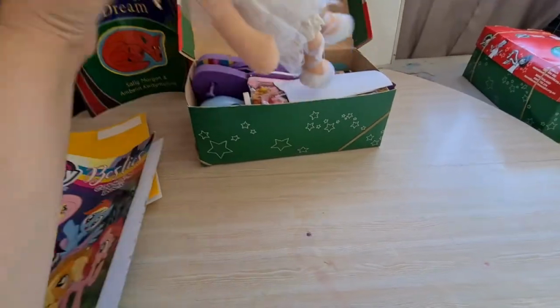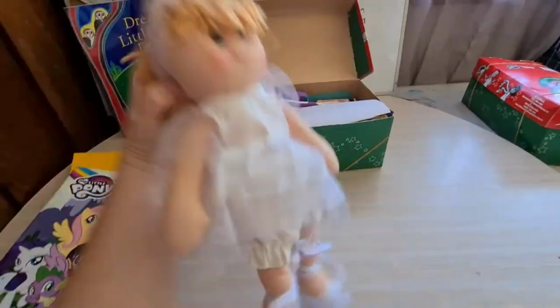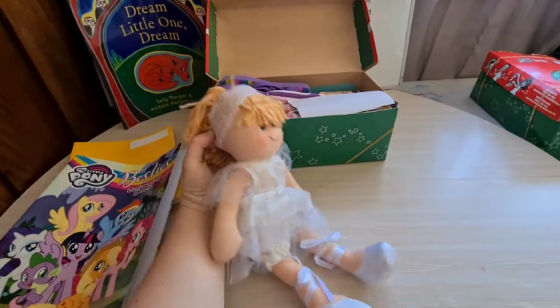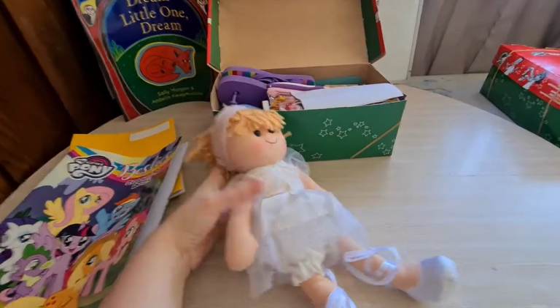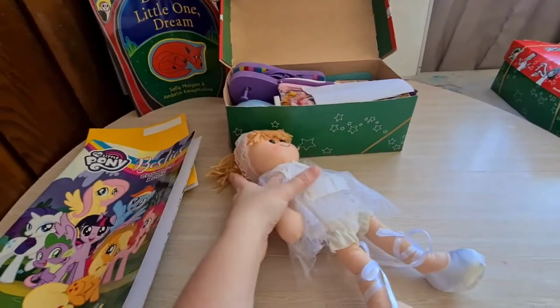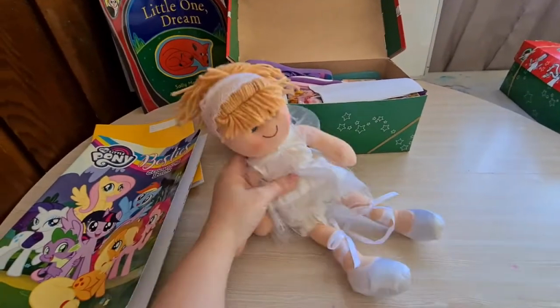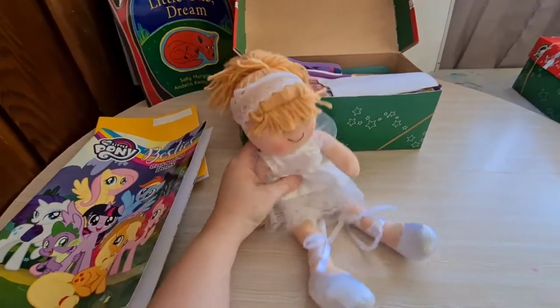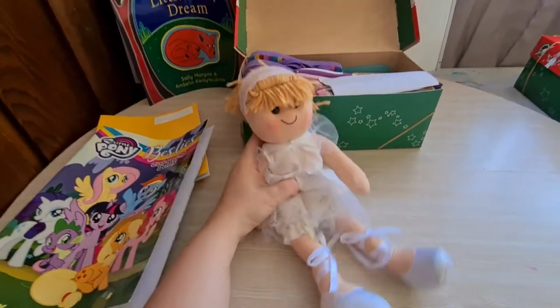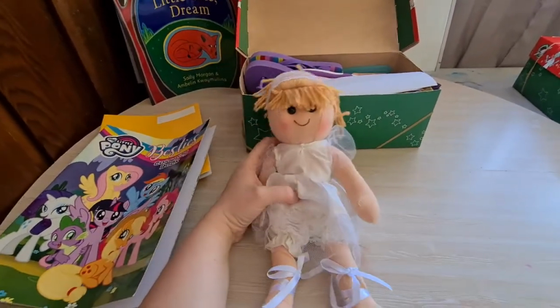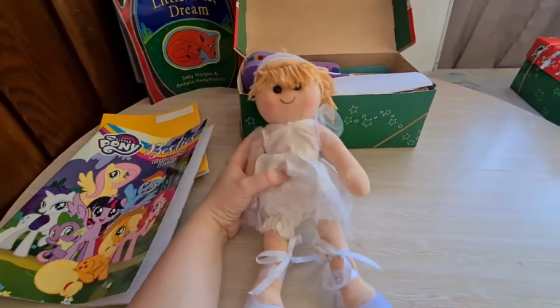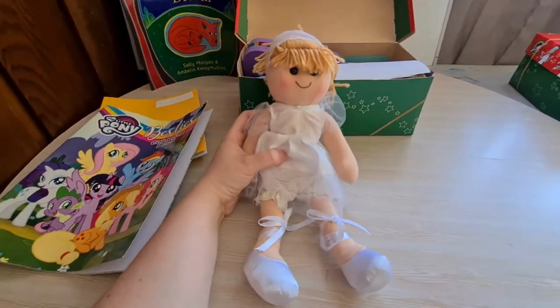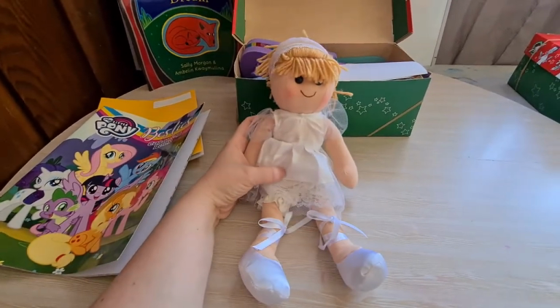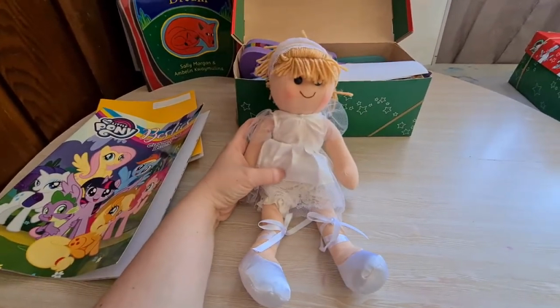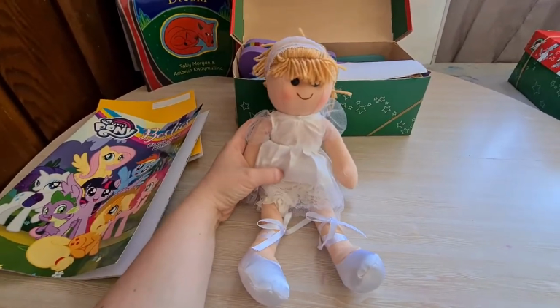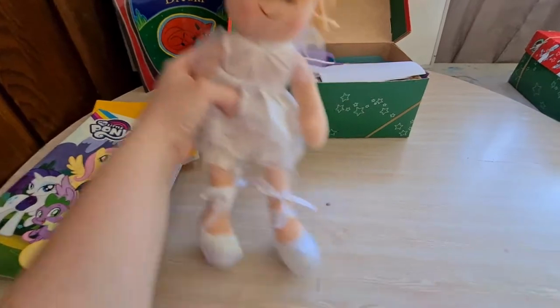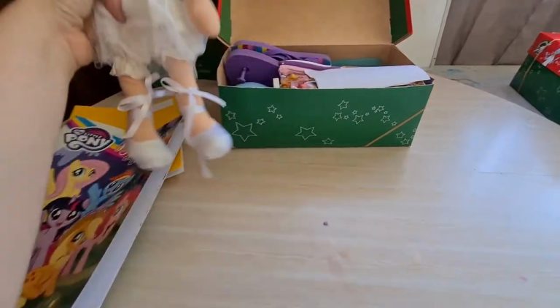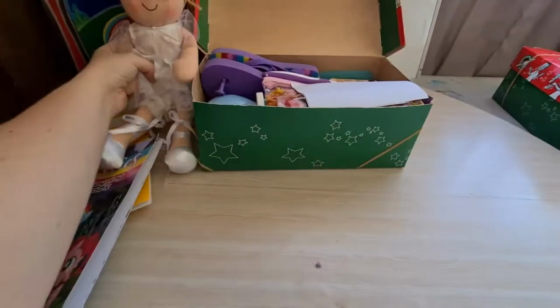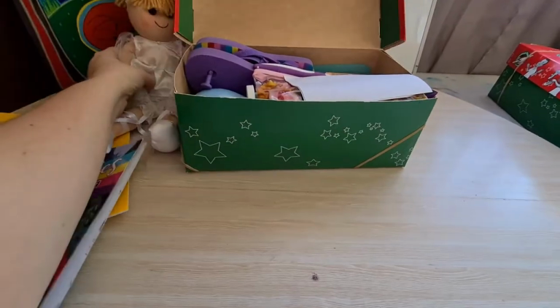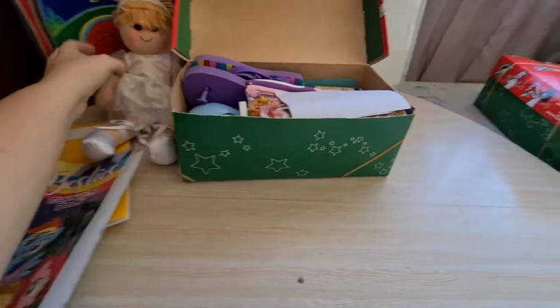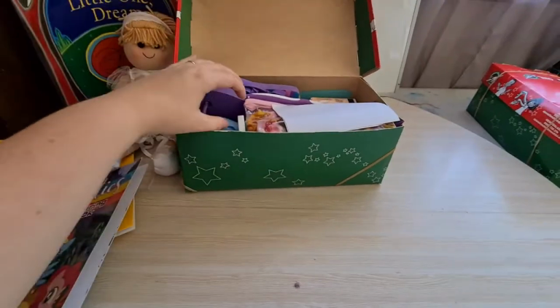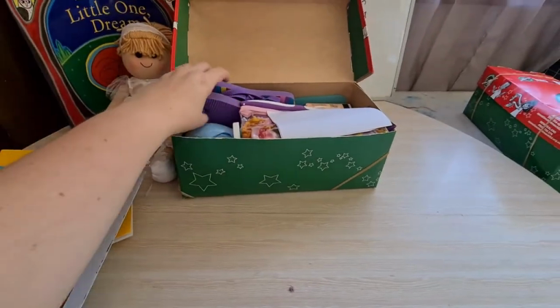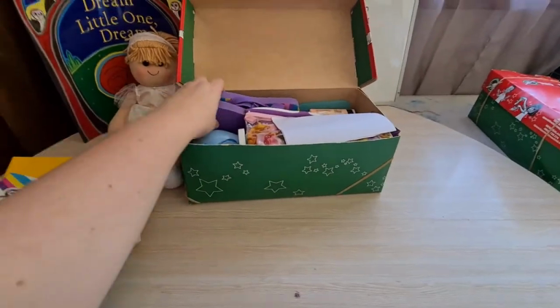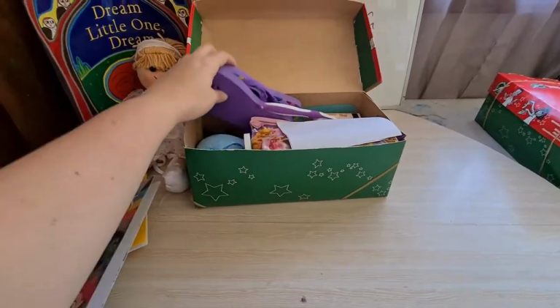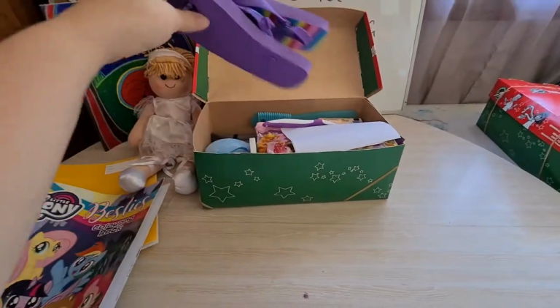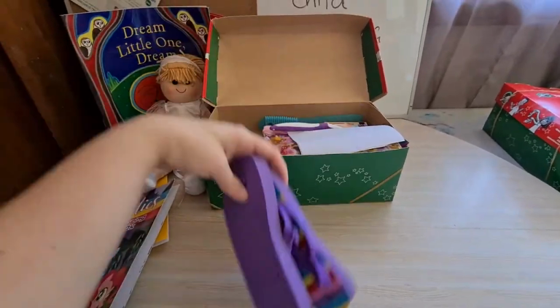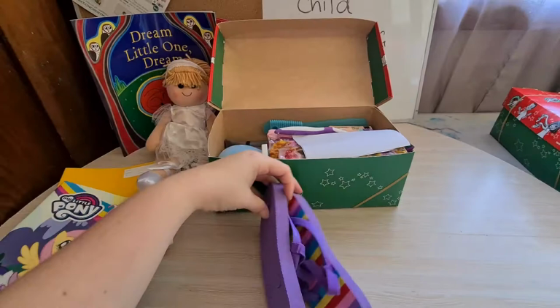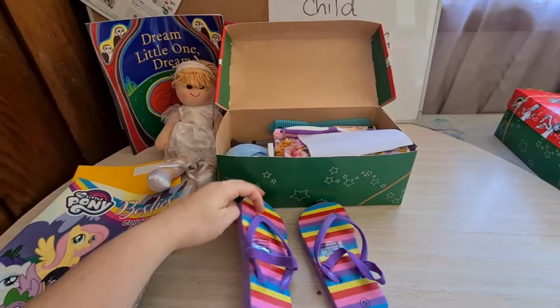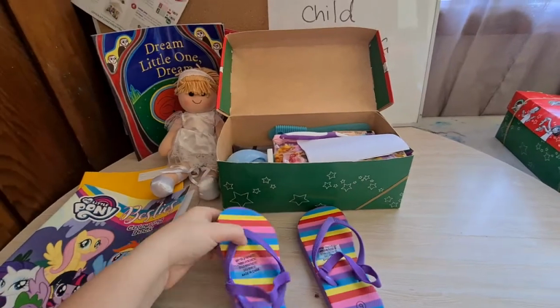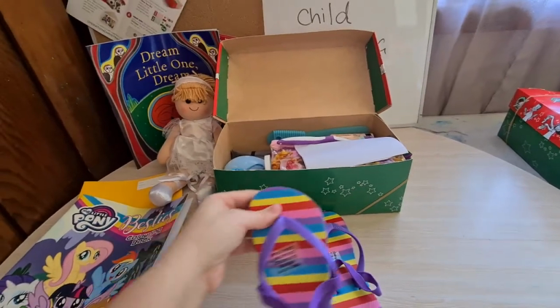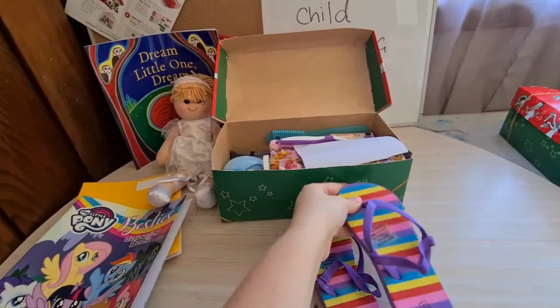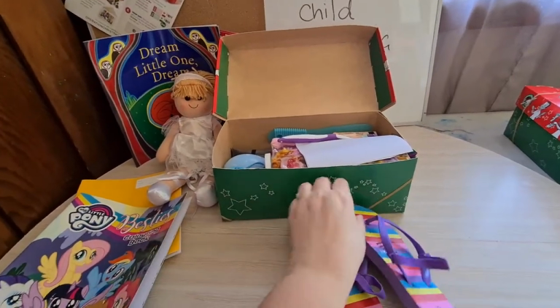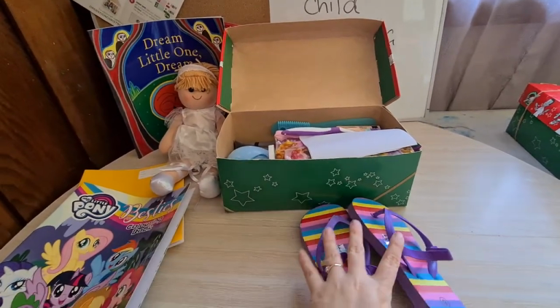She's got this soft ragdoll cuddly ballerina toy, and she's got a pair of purple thongs in a size 9.